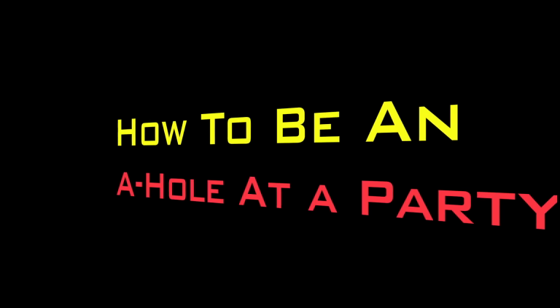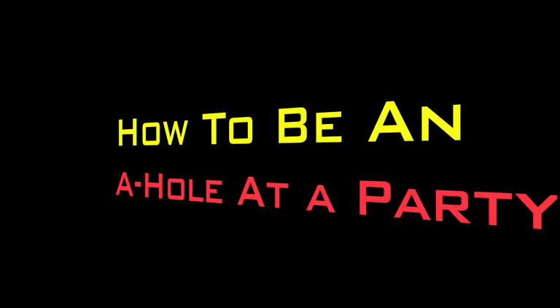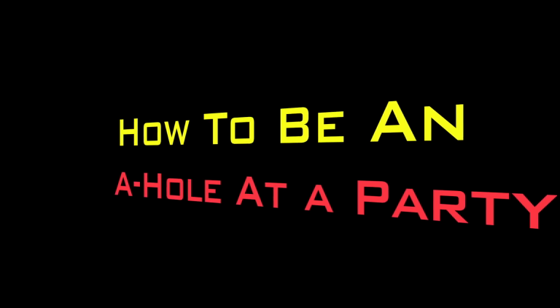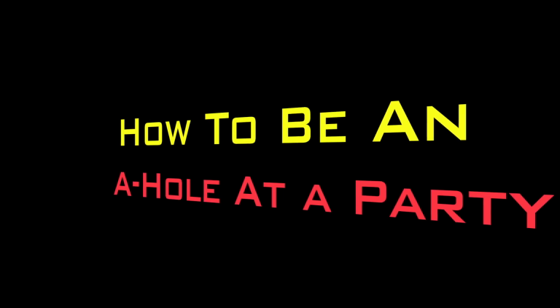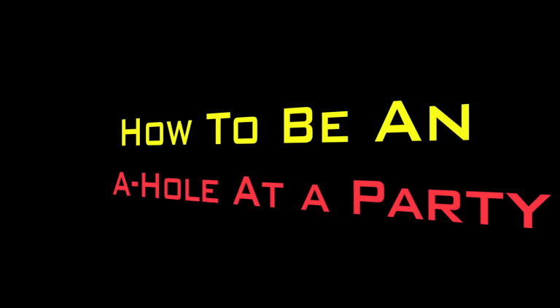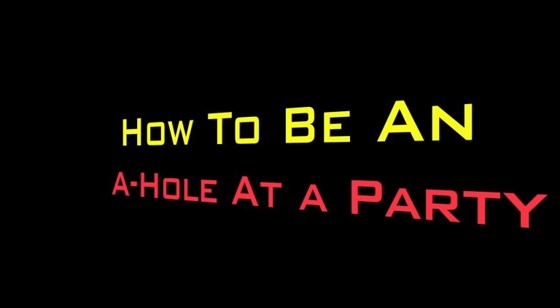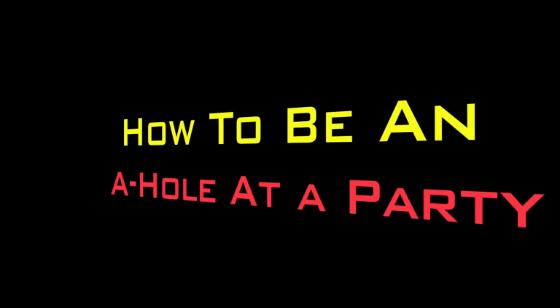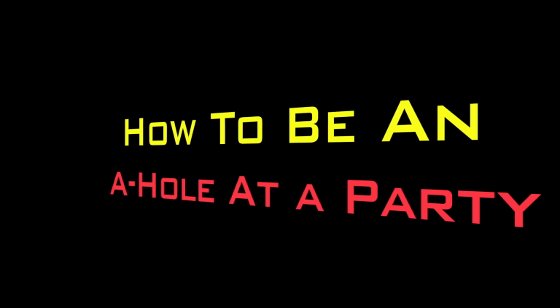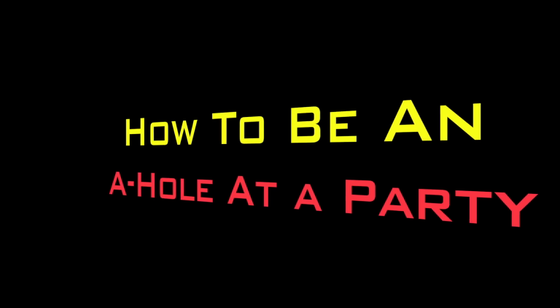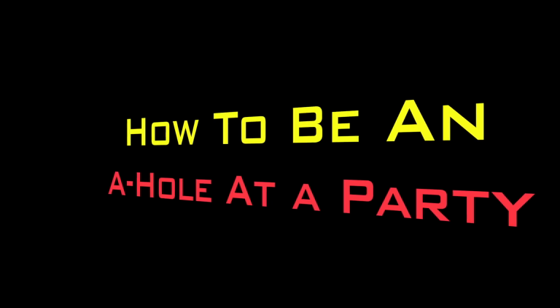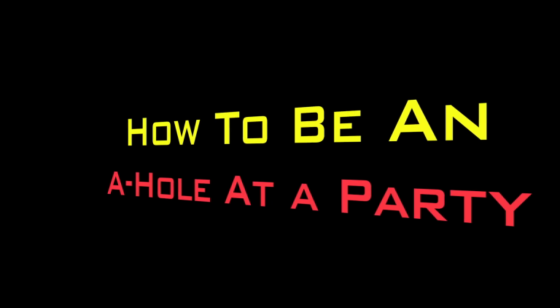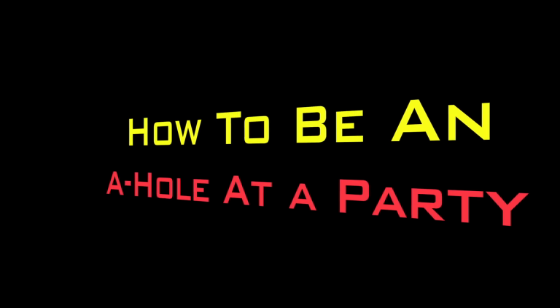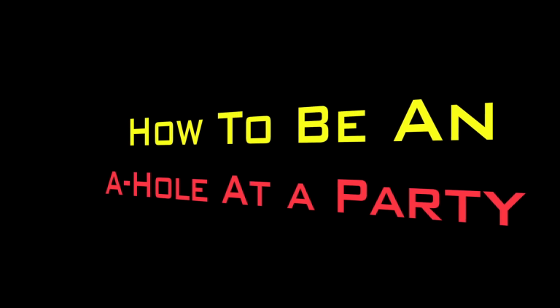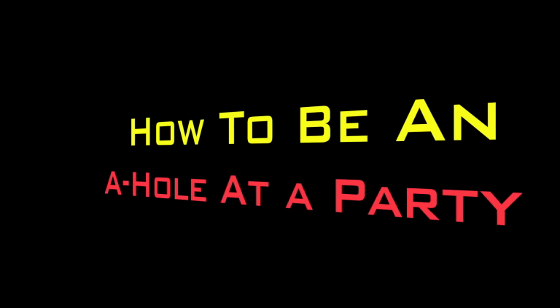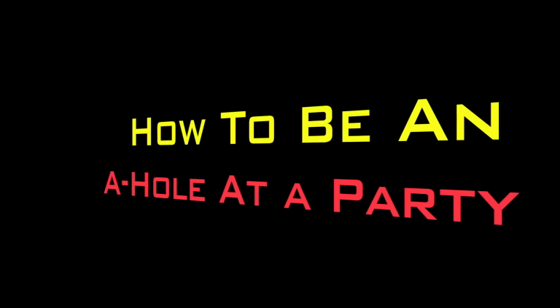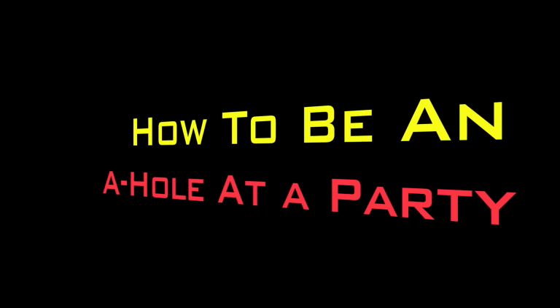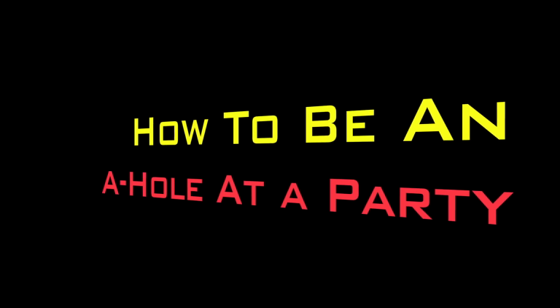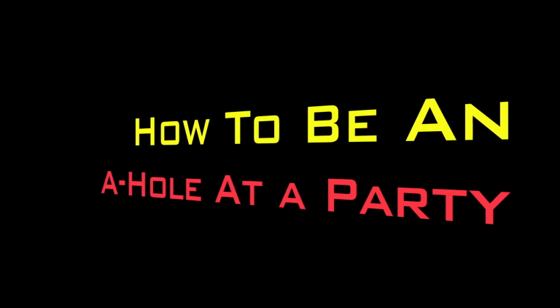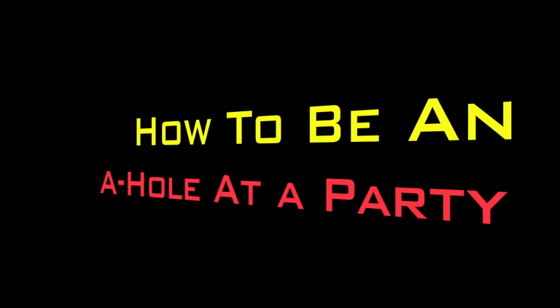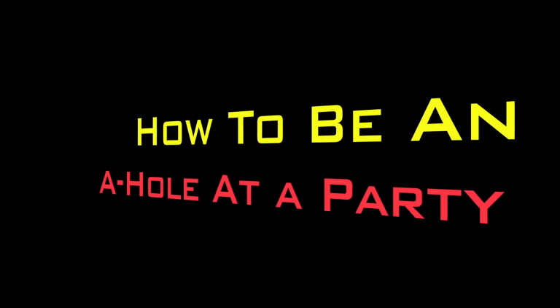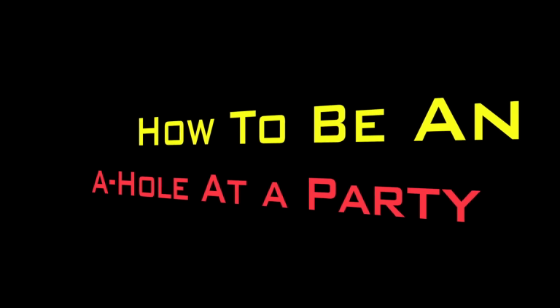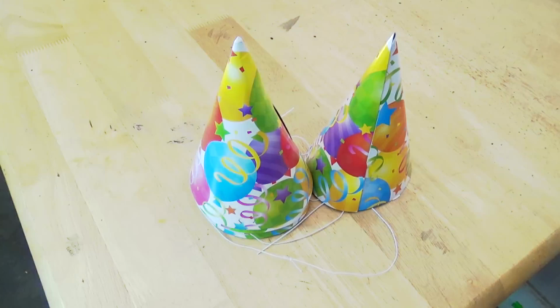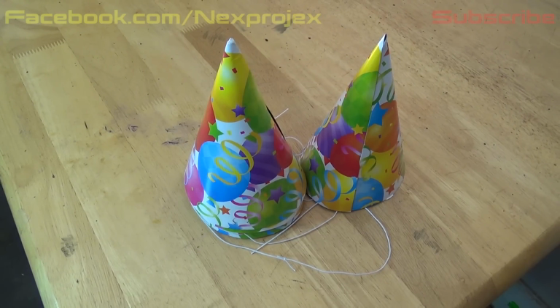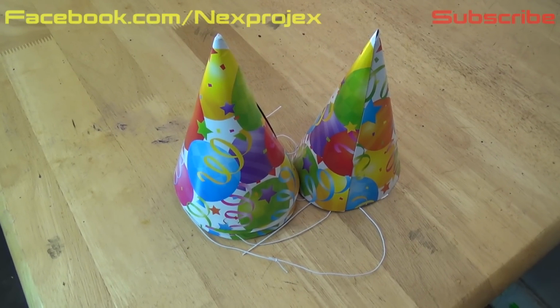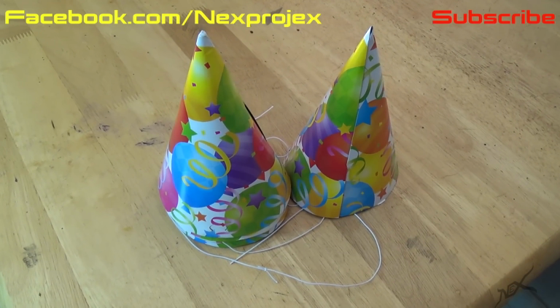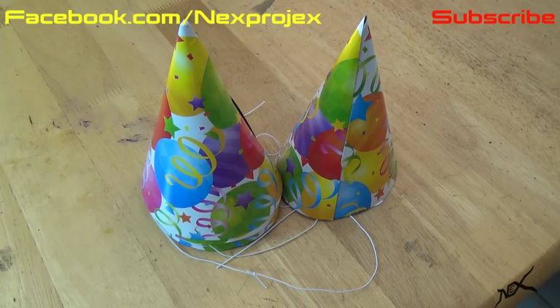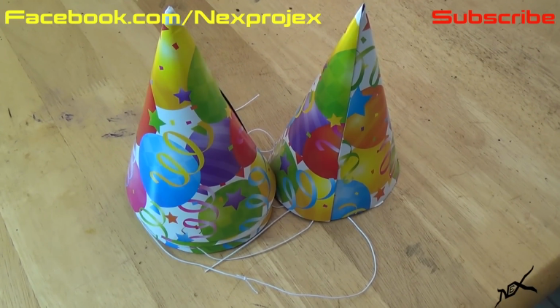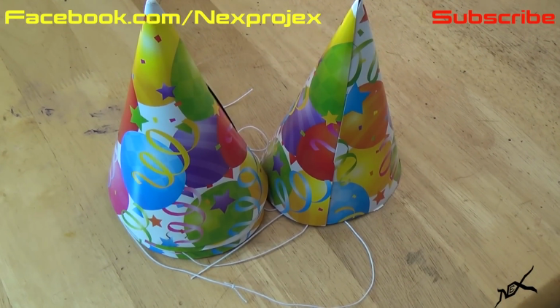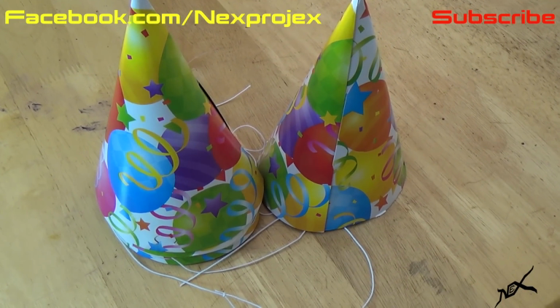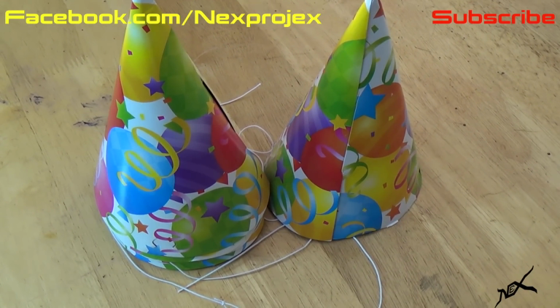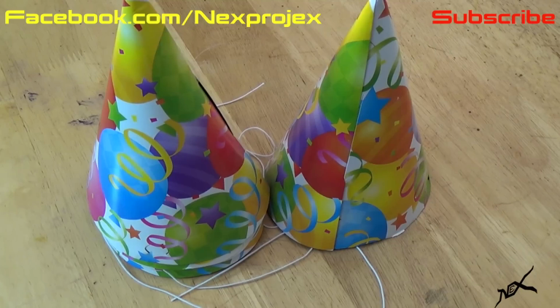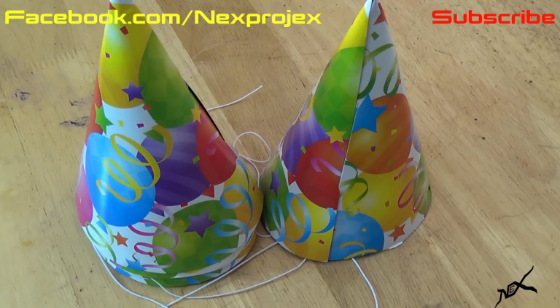Even though April Fool's Day may be over, it doesn't mean you can't do pranks on people anymore. Actually, it's time to get payback on those that got you. Here's one way of doing so: booby trap a party hat.